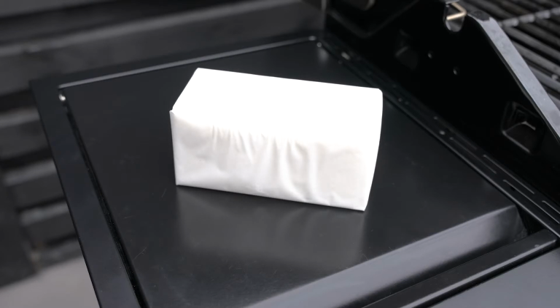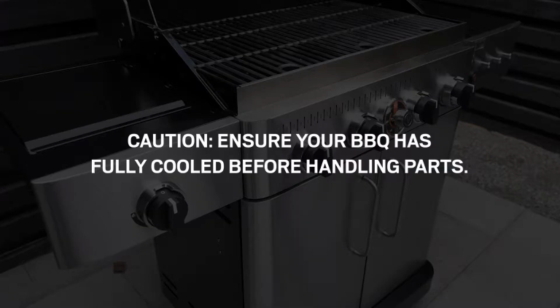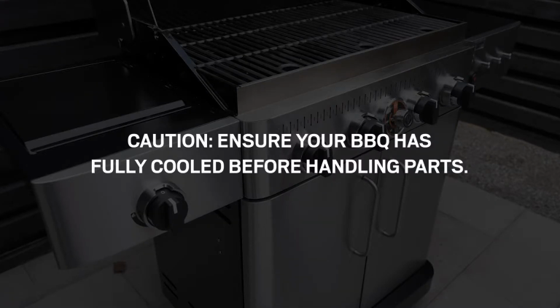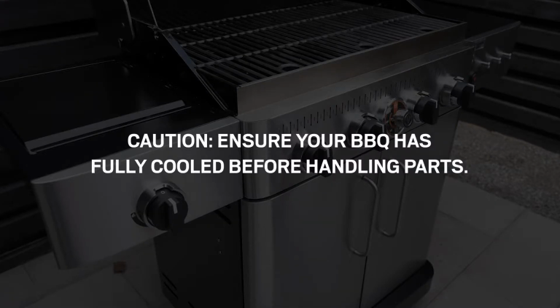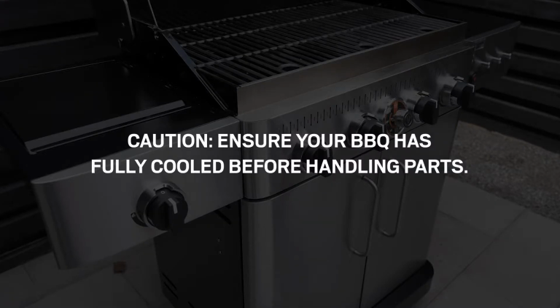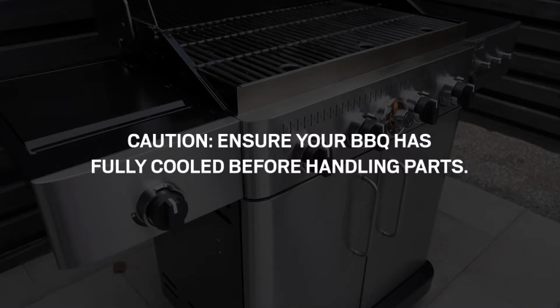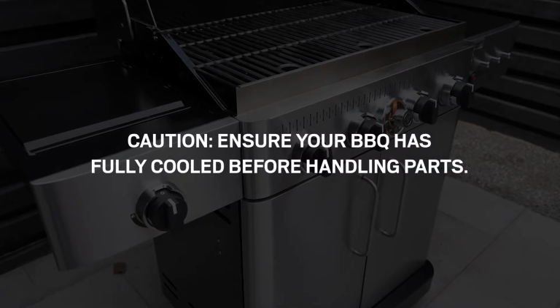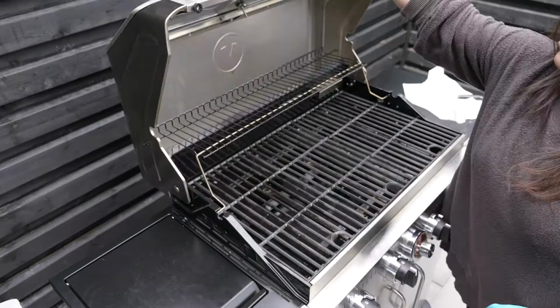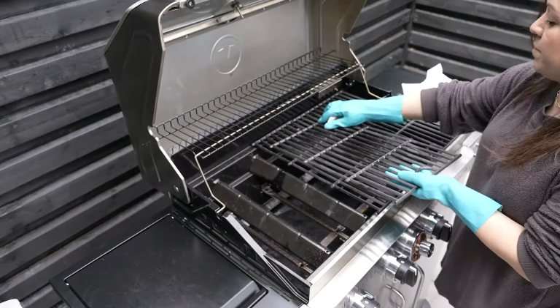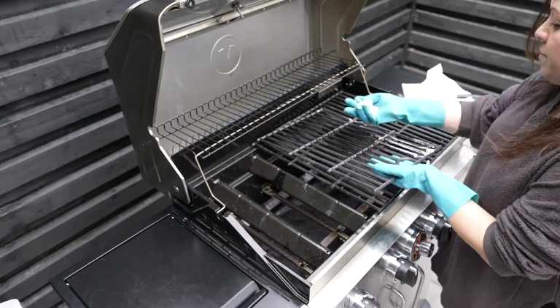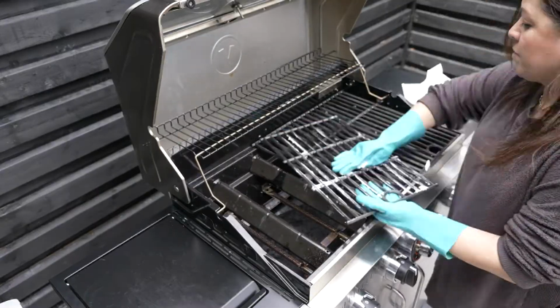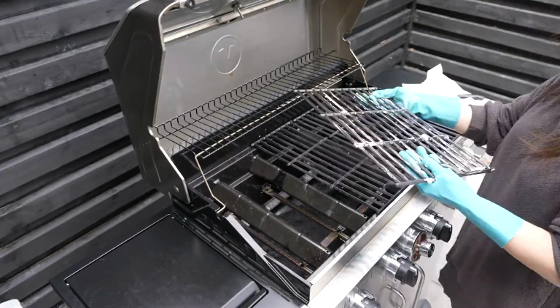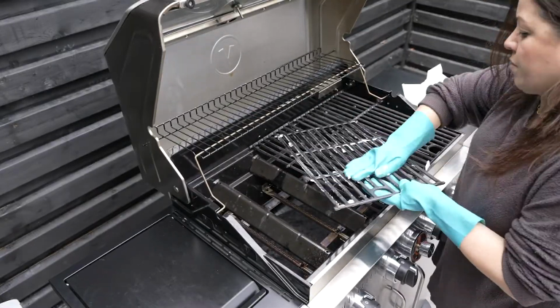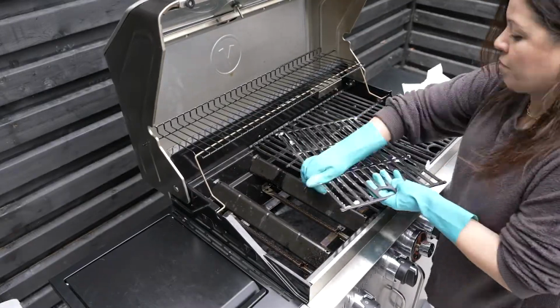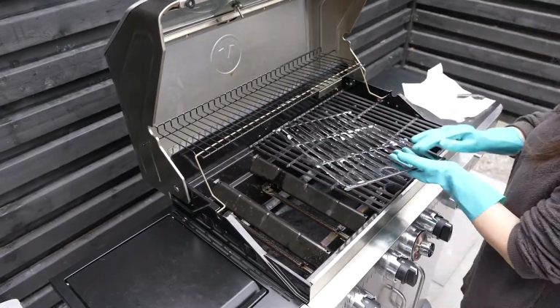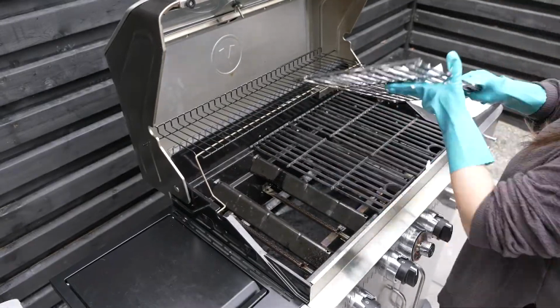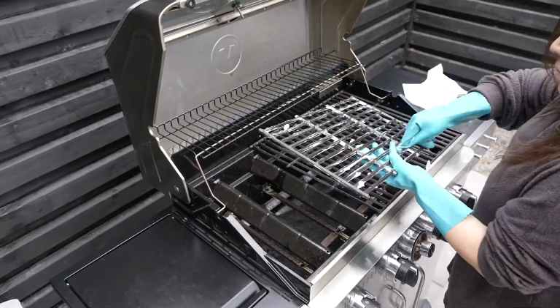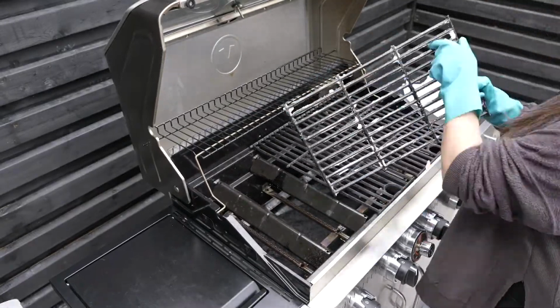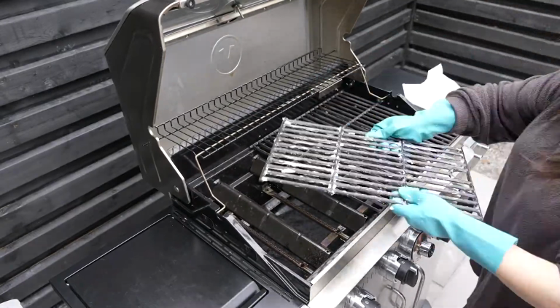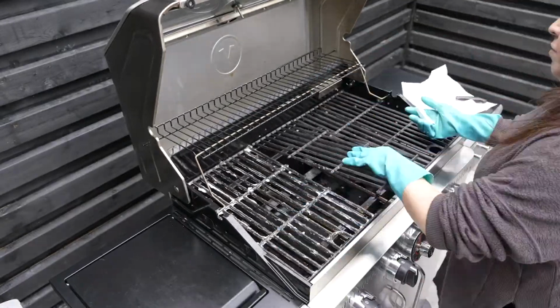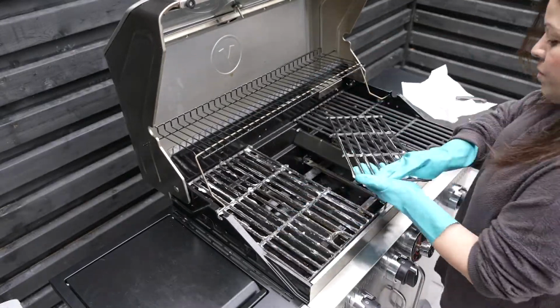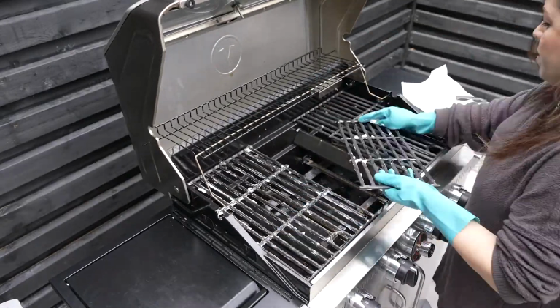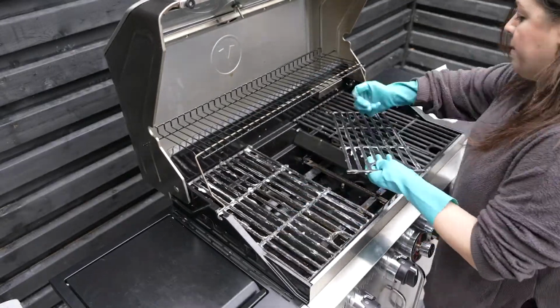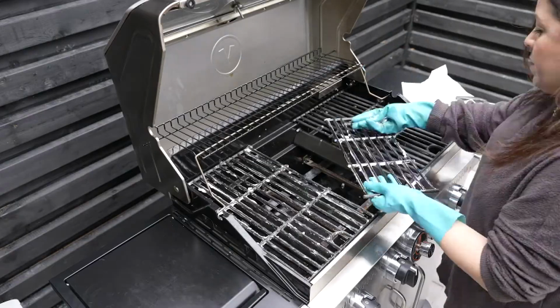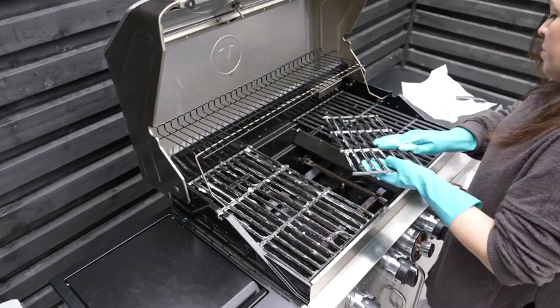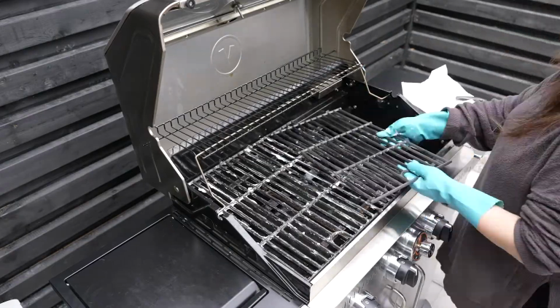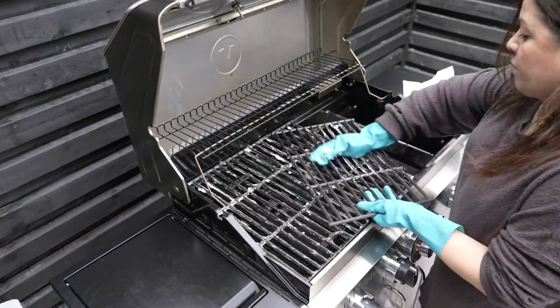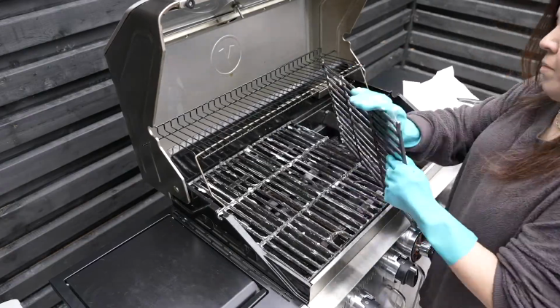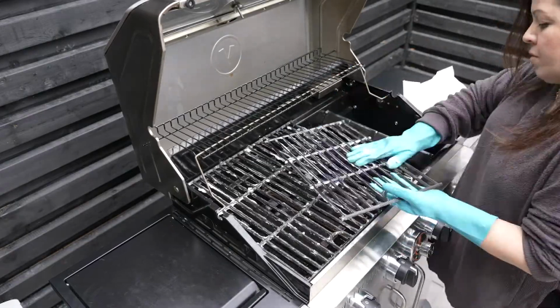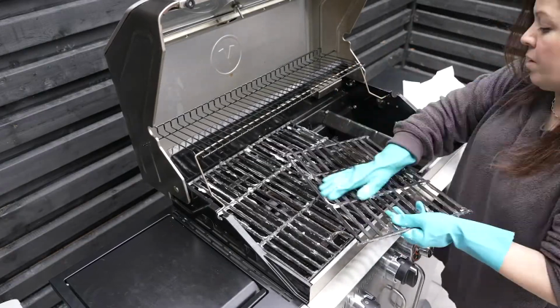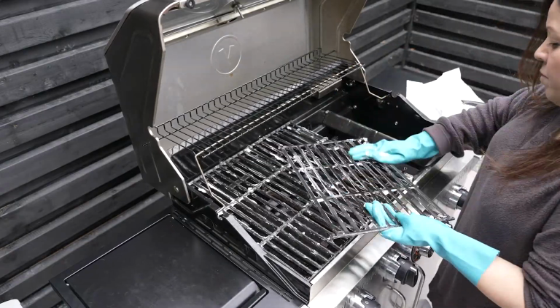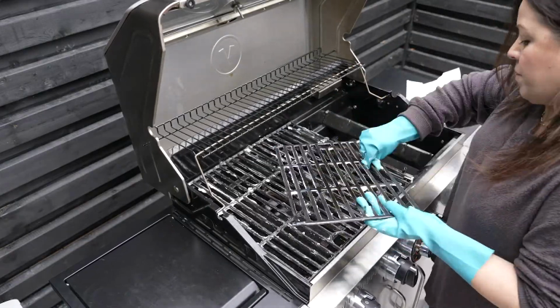With the BBQ in the off position, thoroughly coat the top, bottom, sides, and each rod of the cooking grates with vegetable shortening. Once coated, reposition the cooking grates.